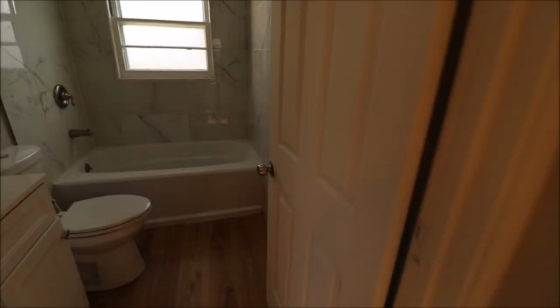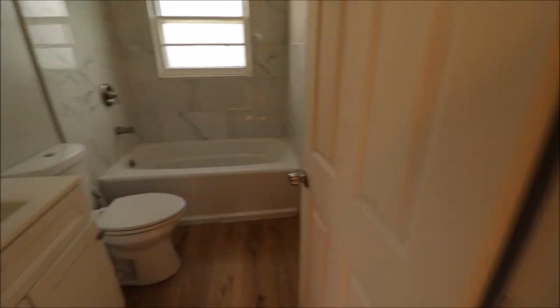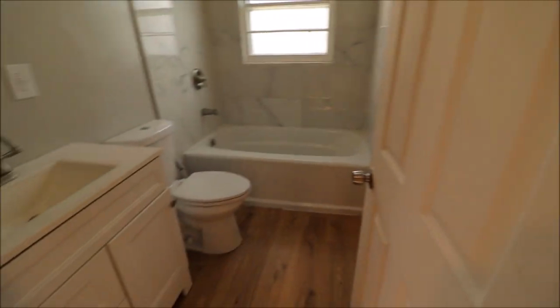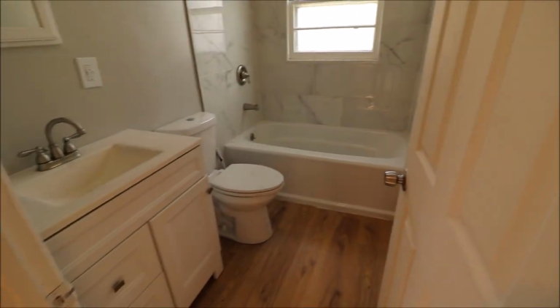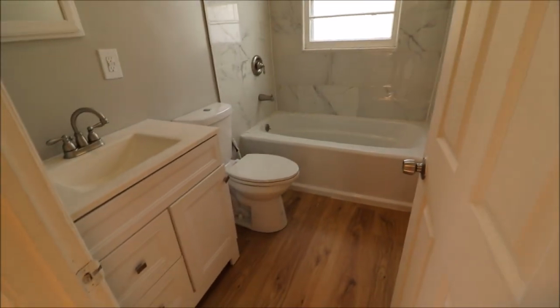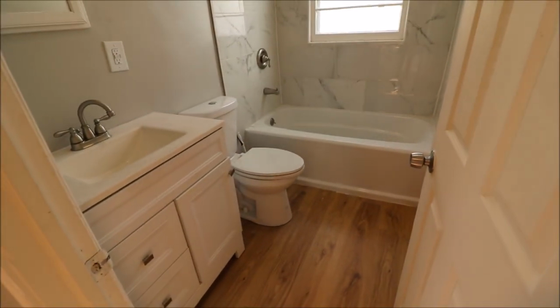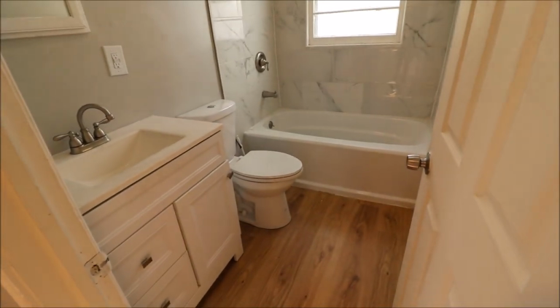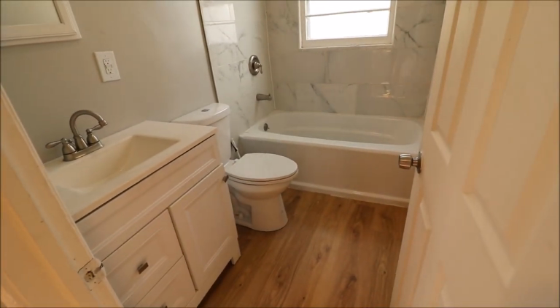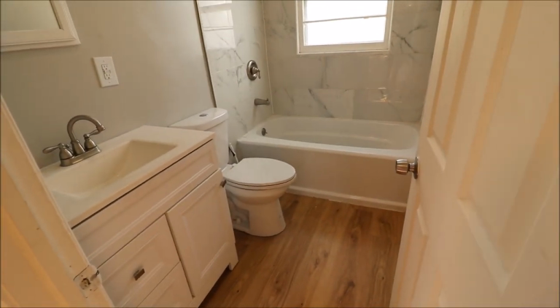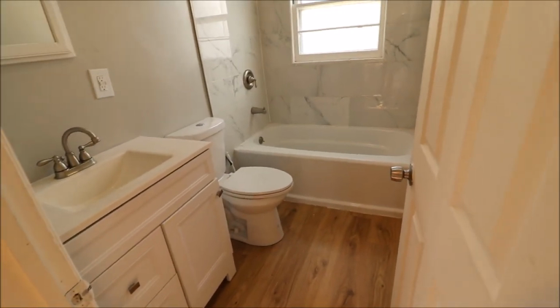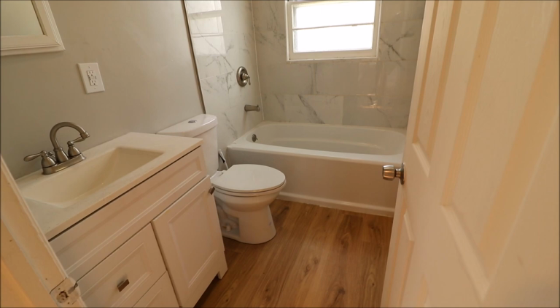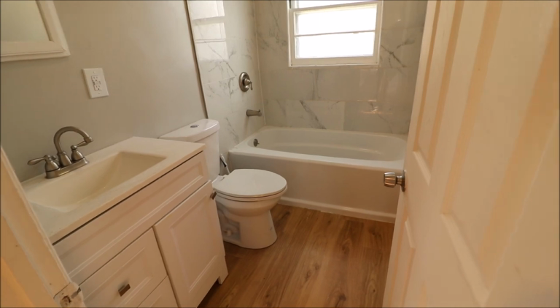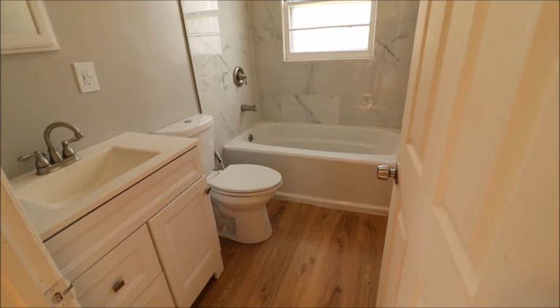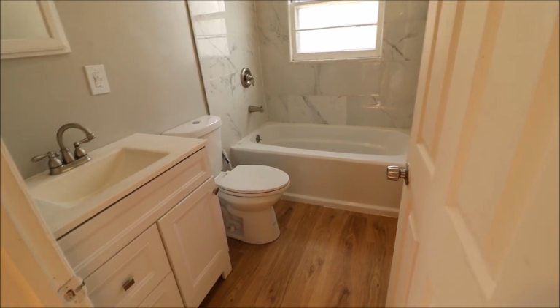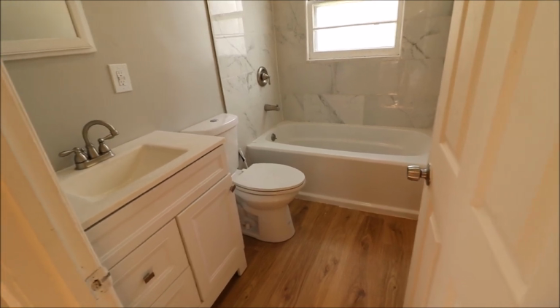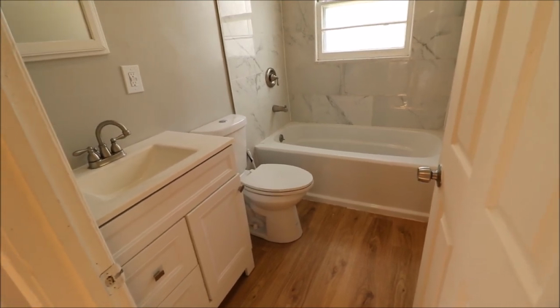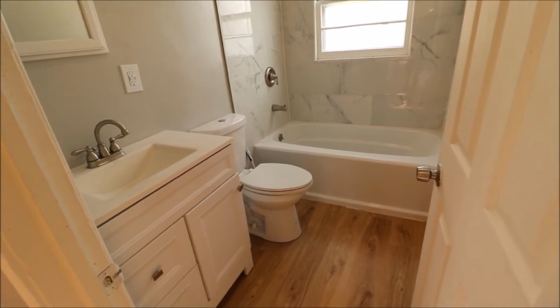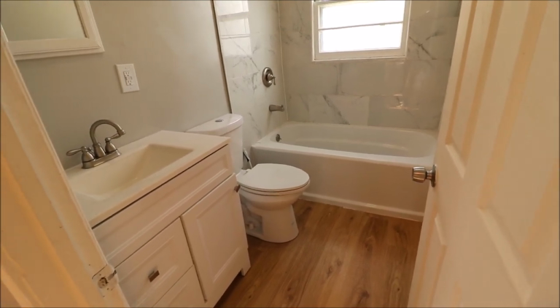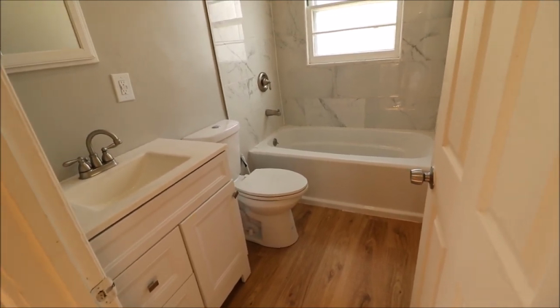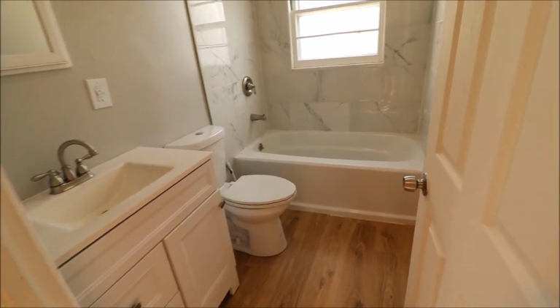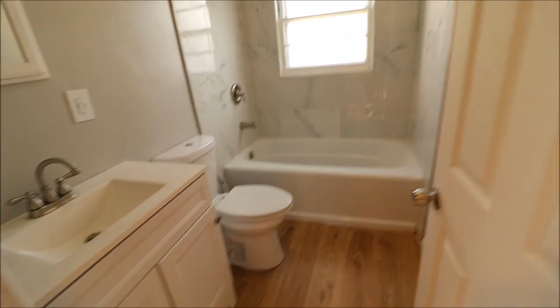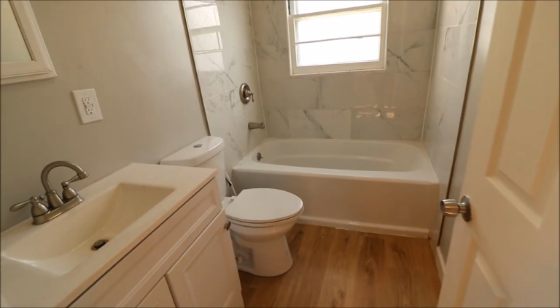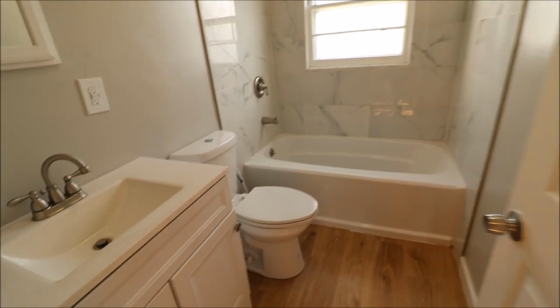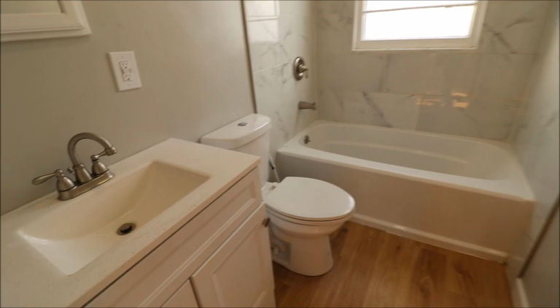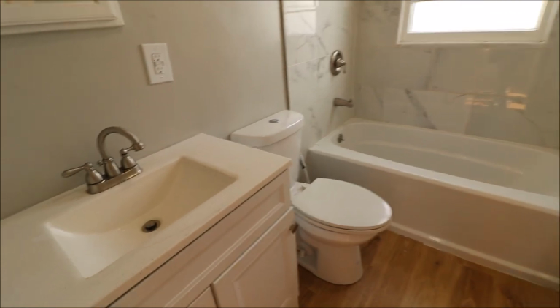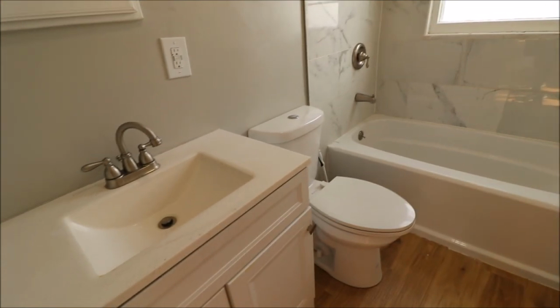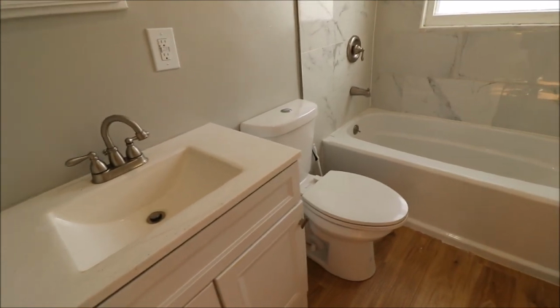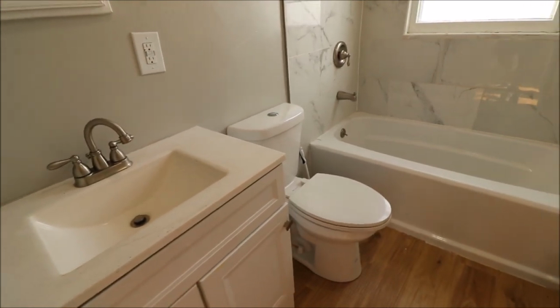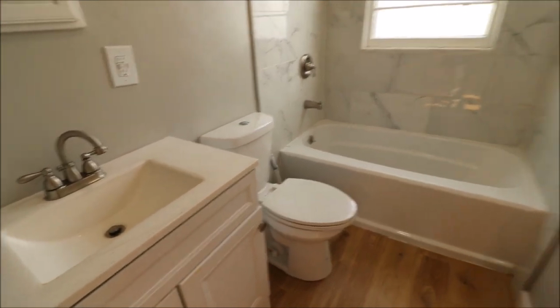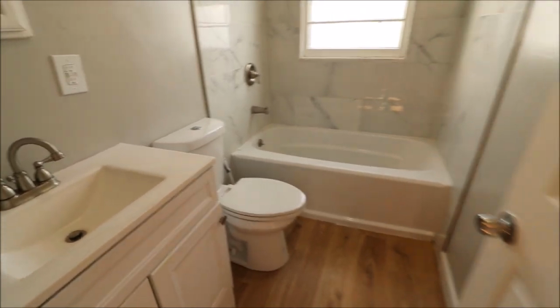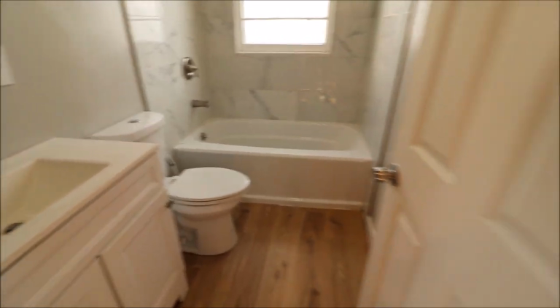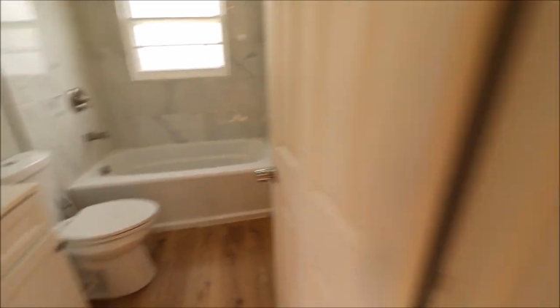Bathroom number one — we do have a full bathroom in the basement as well. Same marble-type look. I don't know that that is marble, but it looks like it. Solid surface countertop, and all of this has been updated.